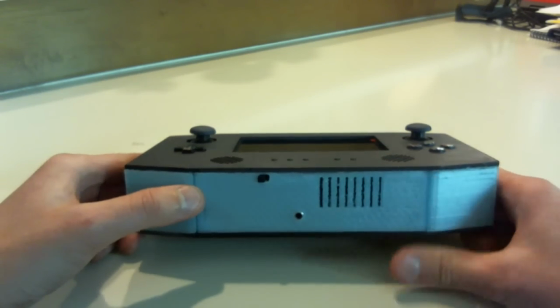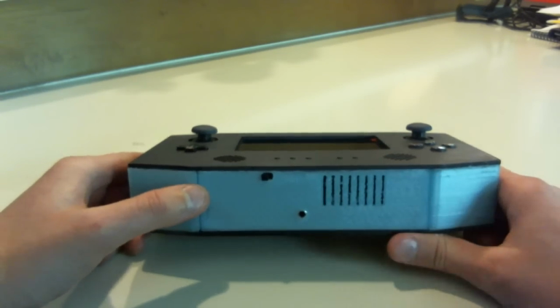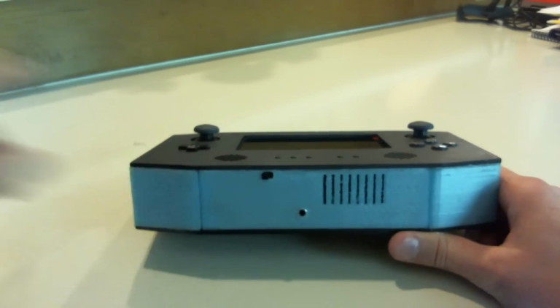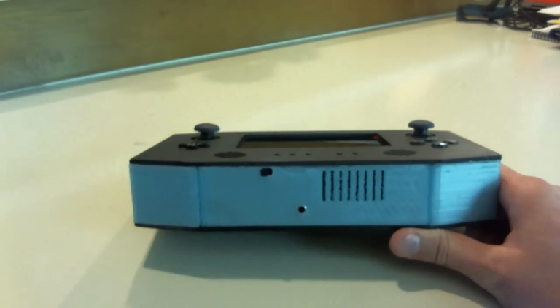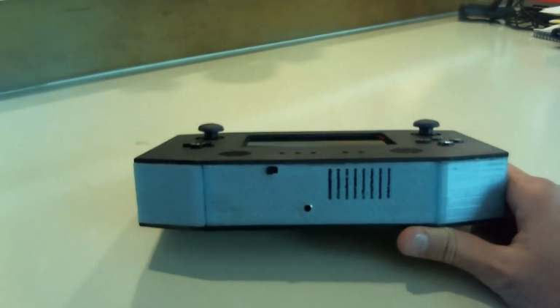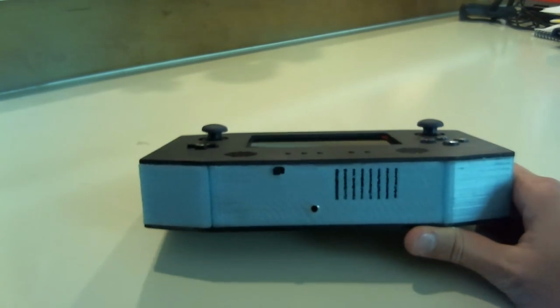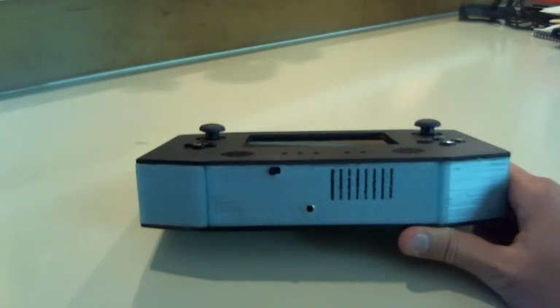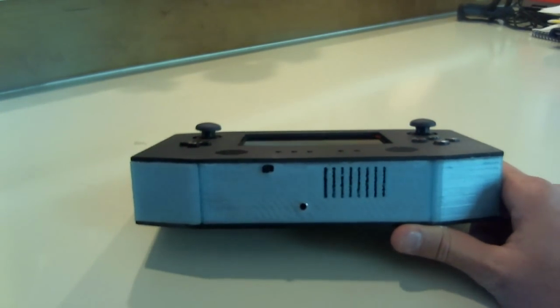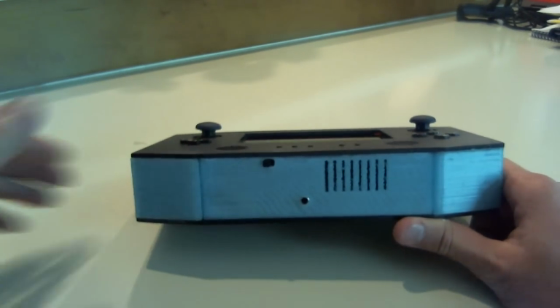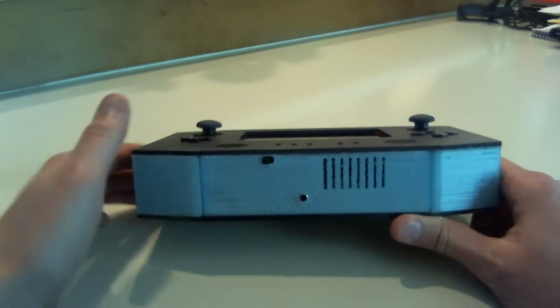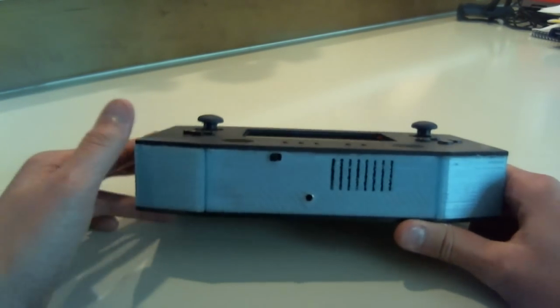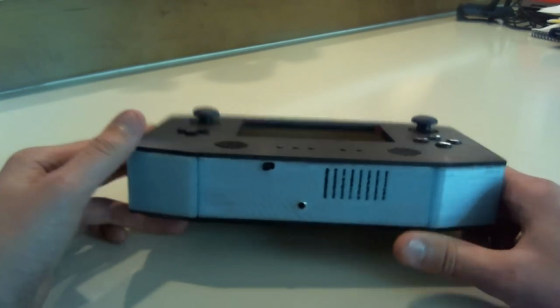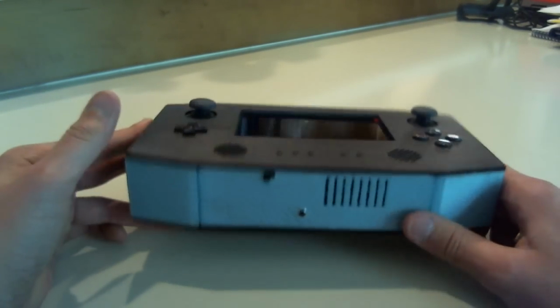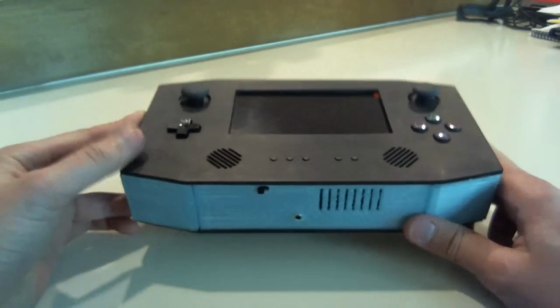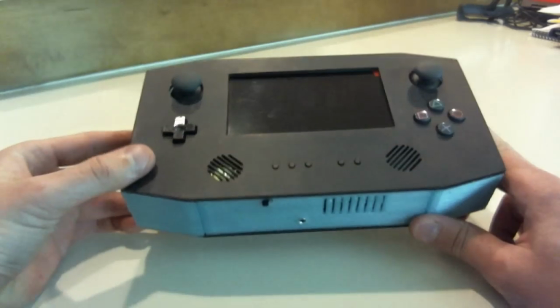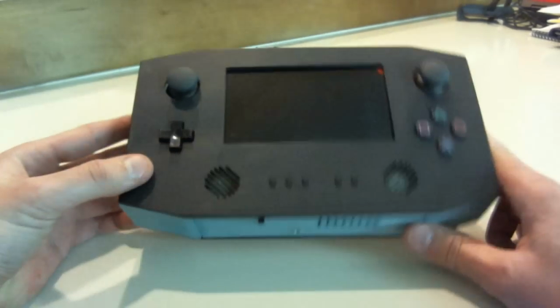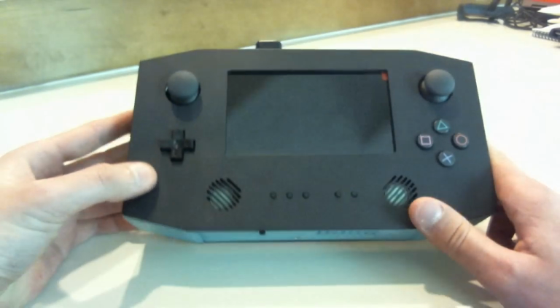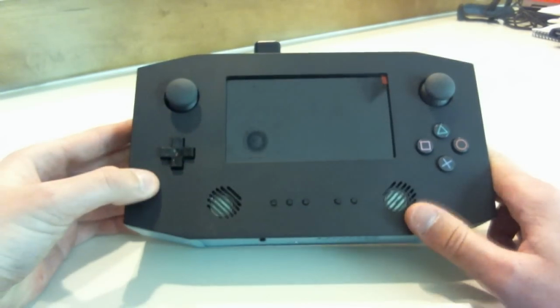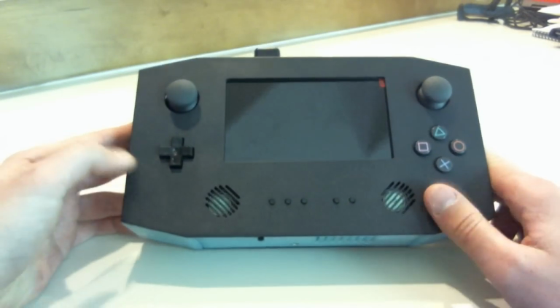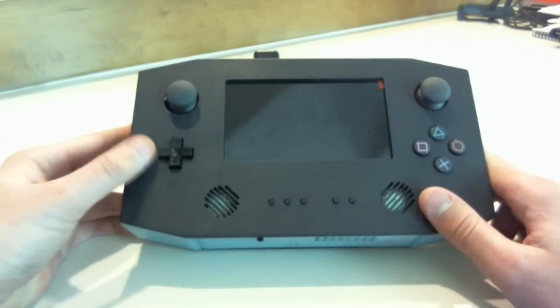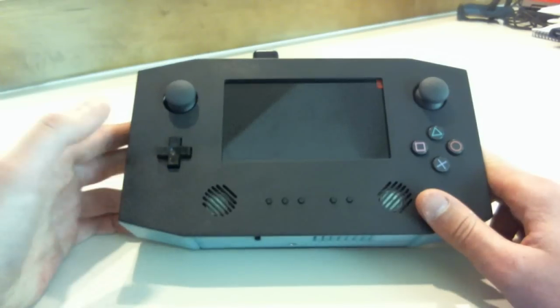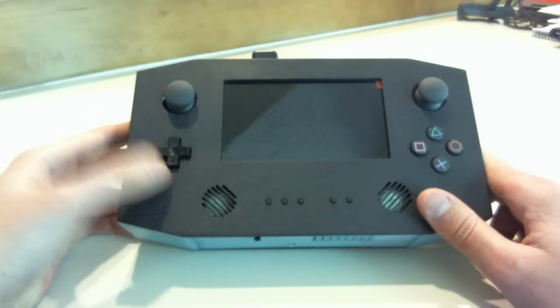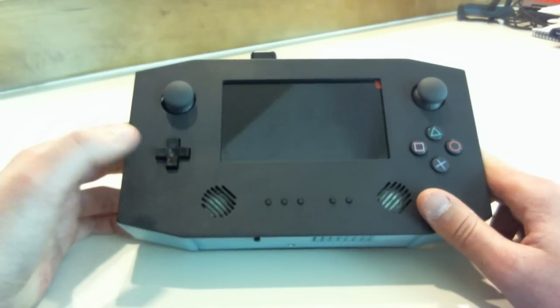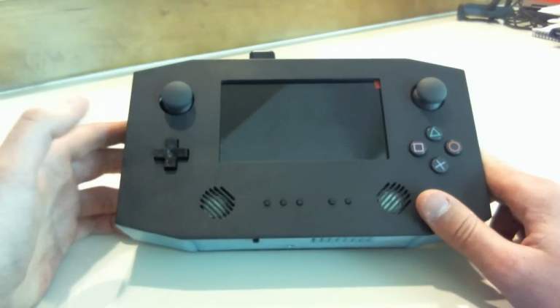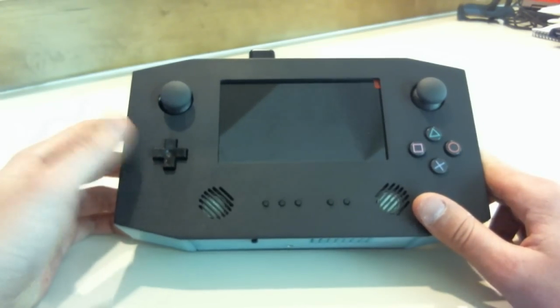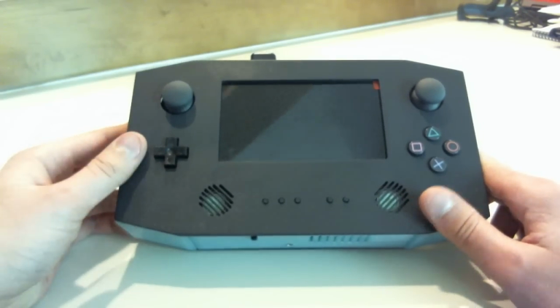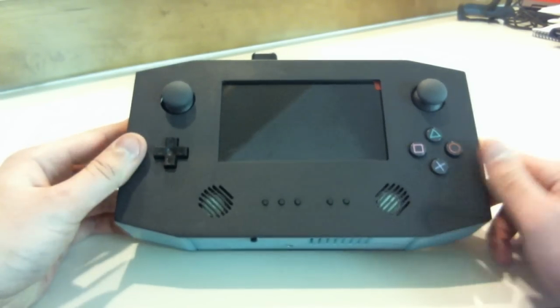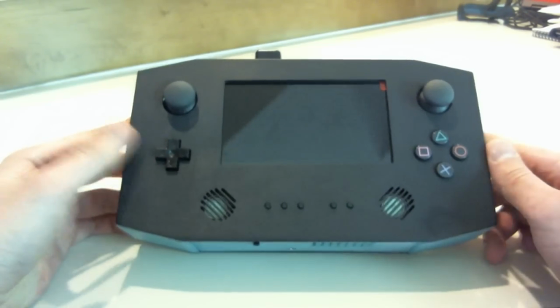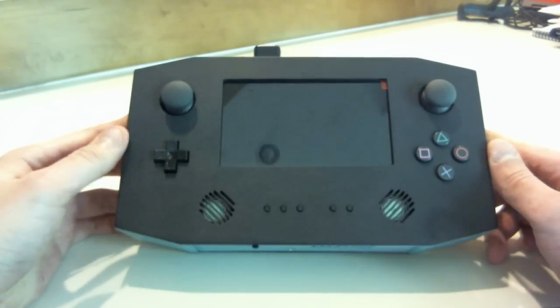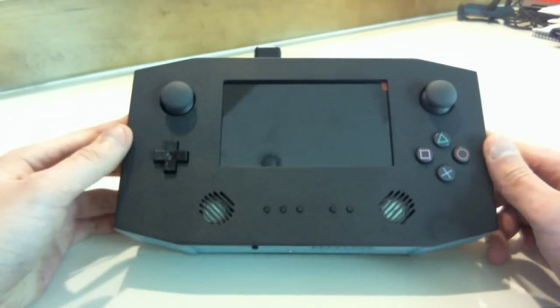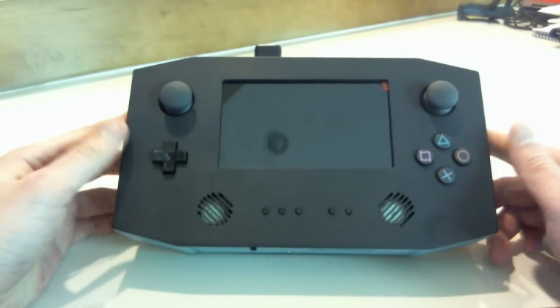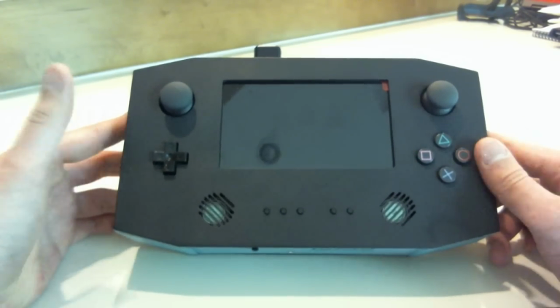The sides of the case are made from glow in the dark PLA. And then the tops and bottom are made from black siren that I cut with my CNC router.